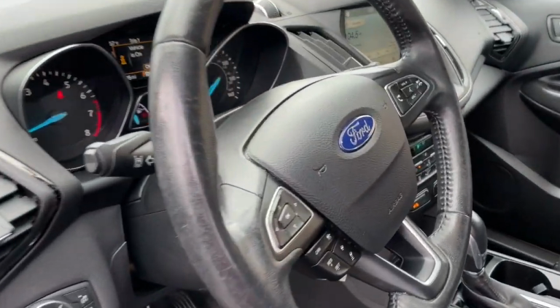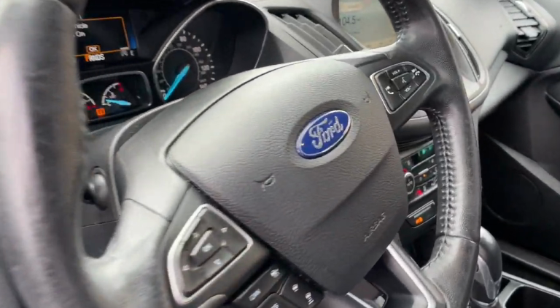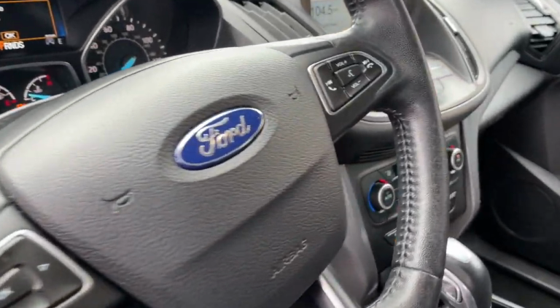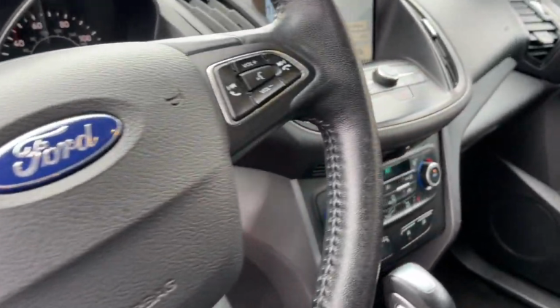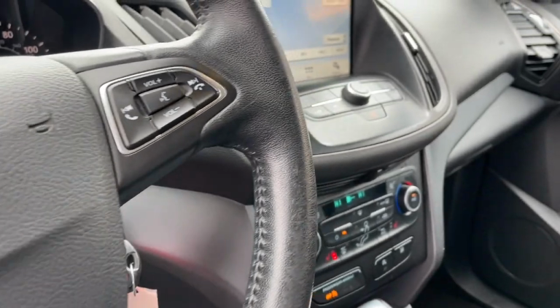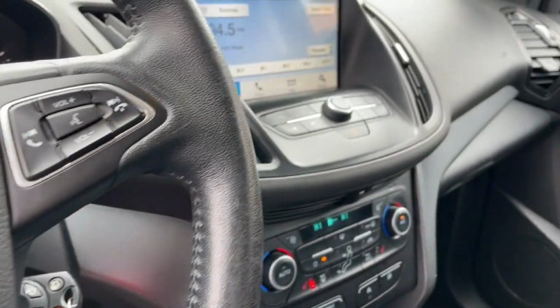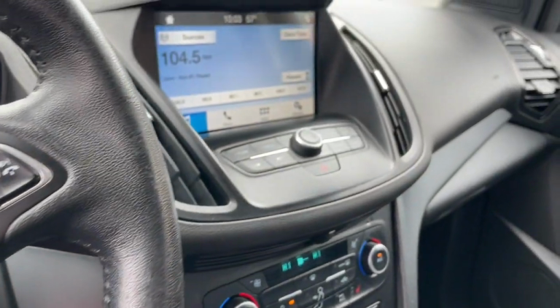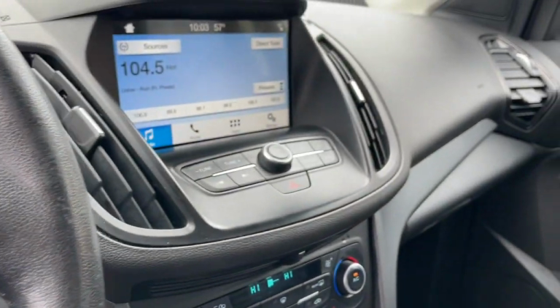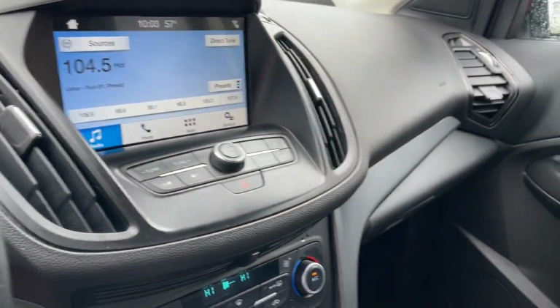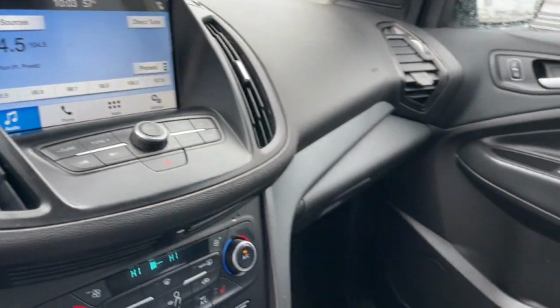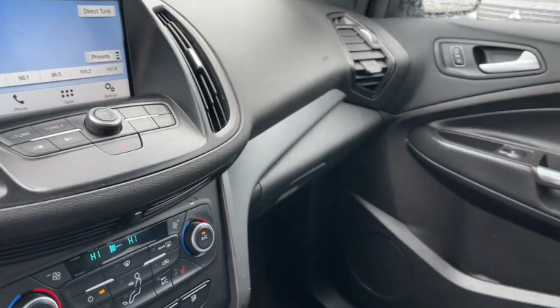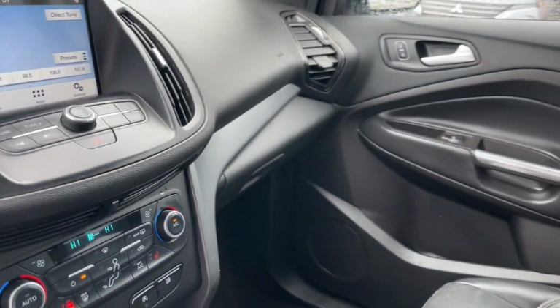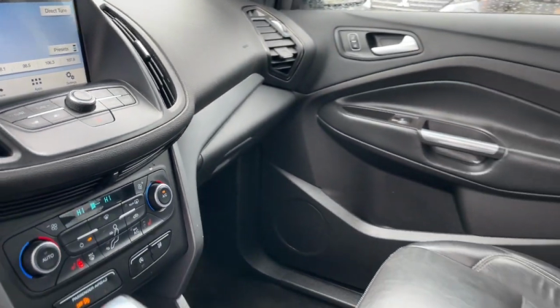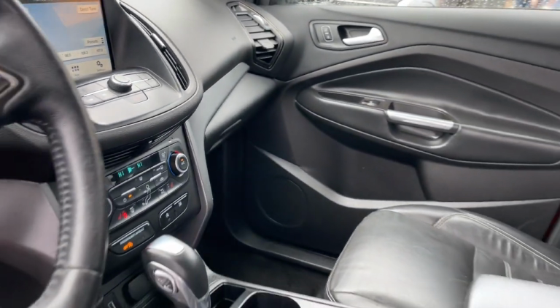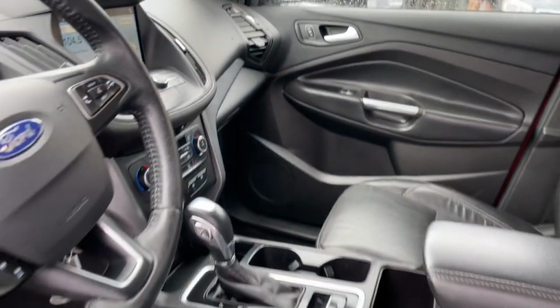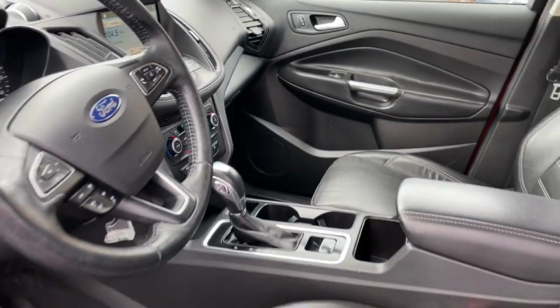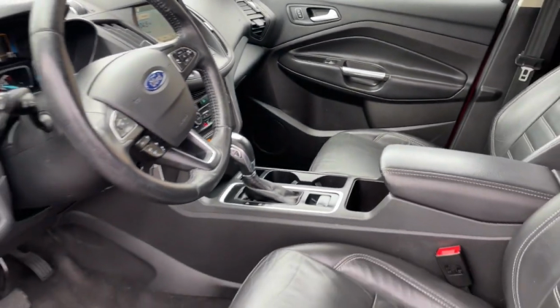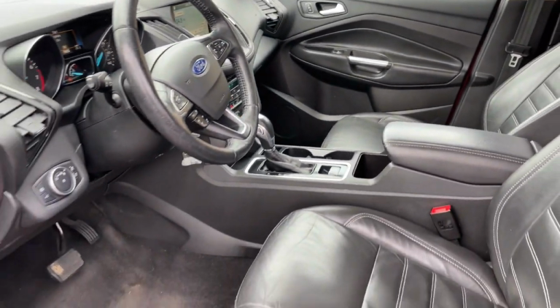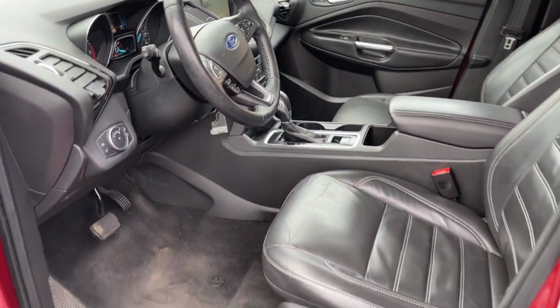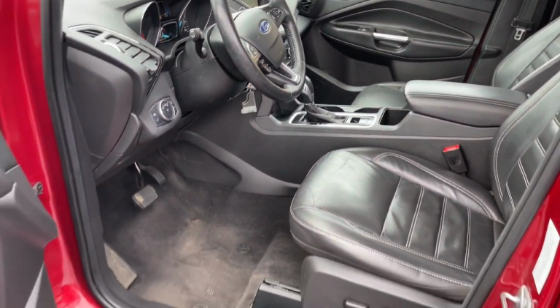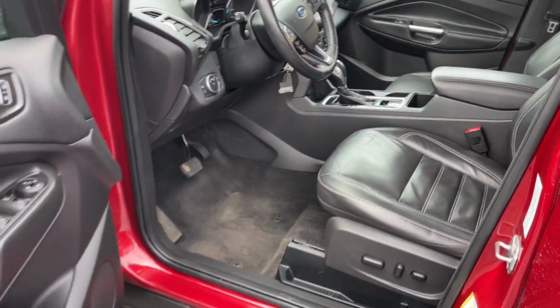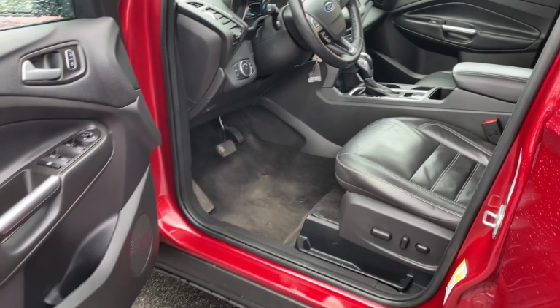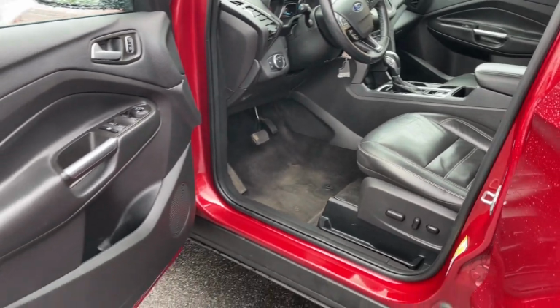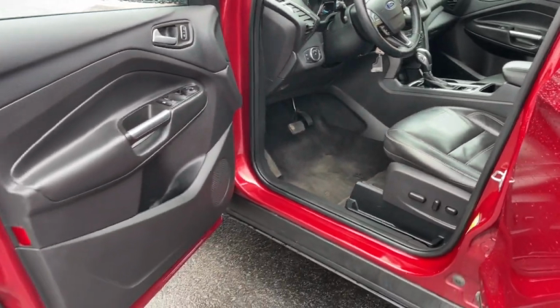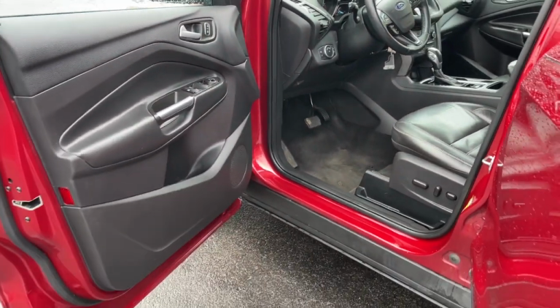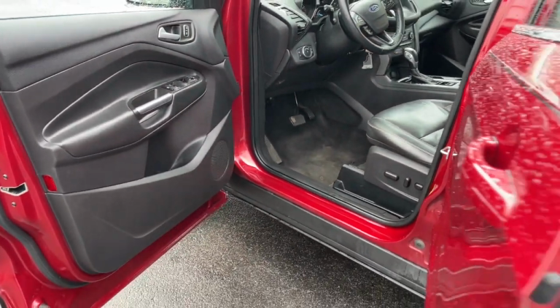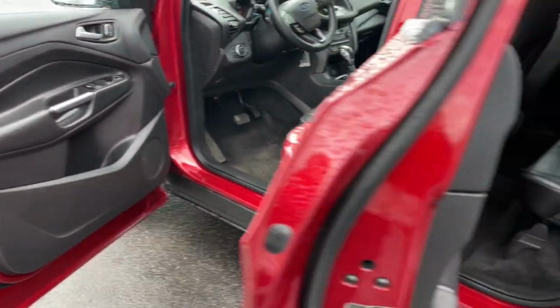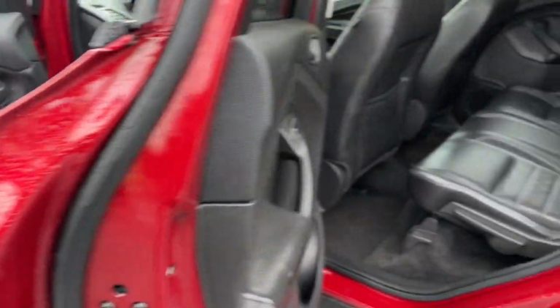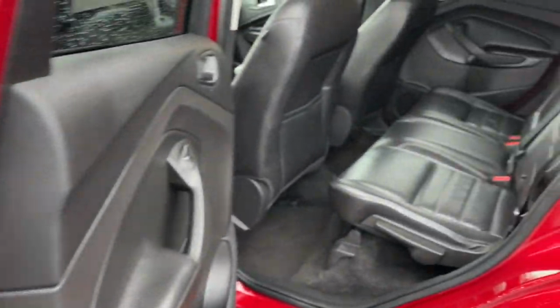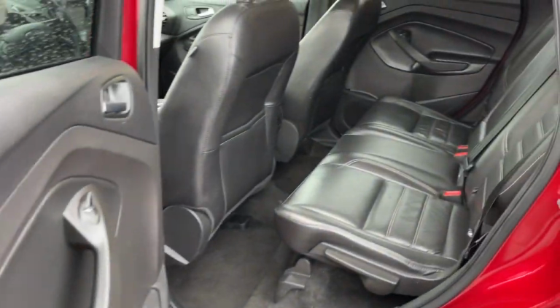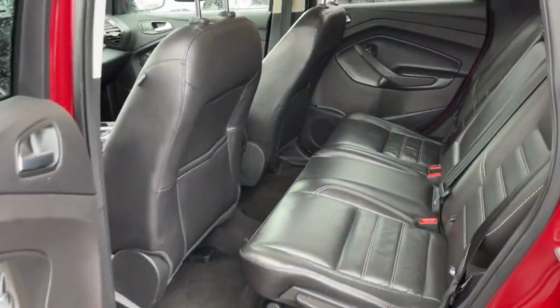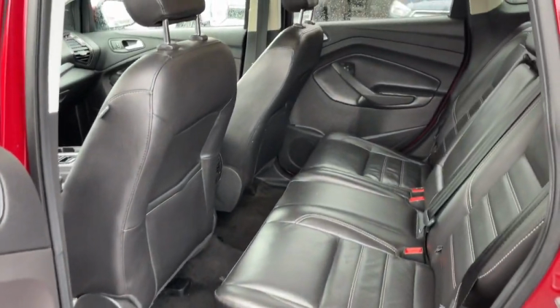Its quiet cabin, flexible seating and cargo storage, safety features, connectivity, and all-weather capabilities infuse every drive with confidence.